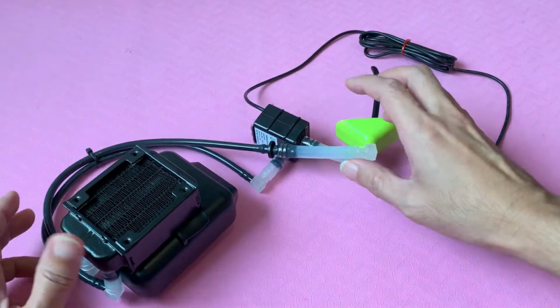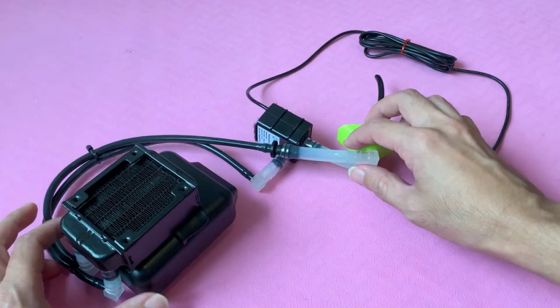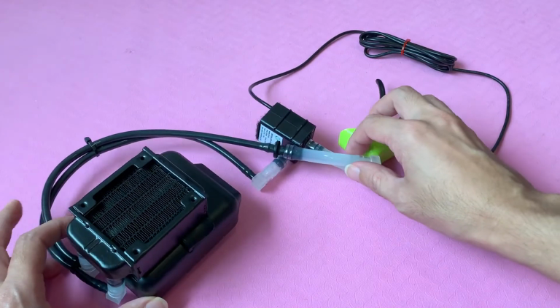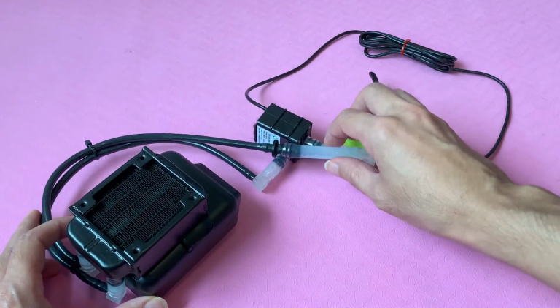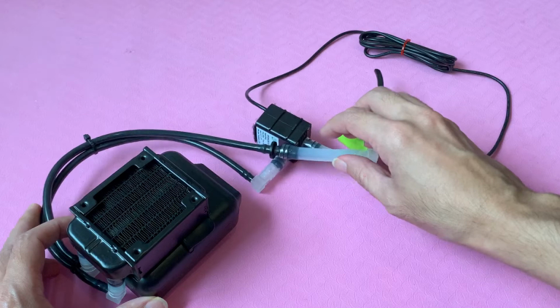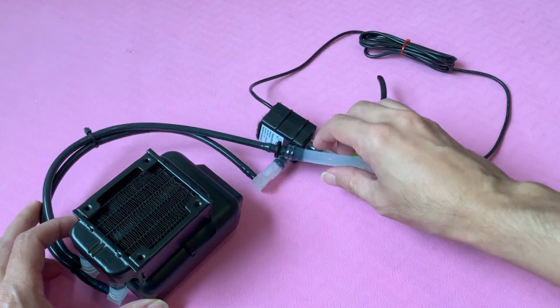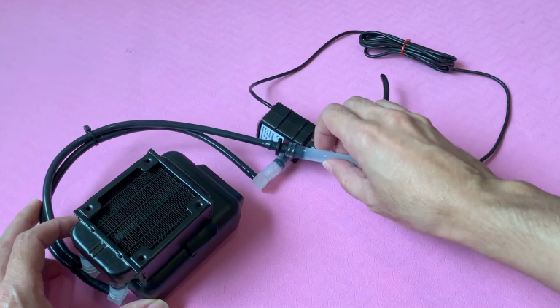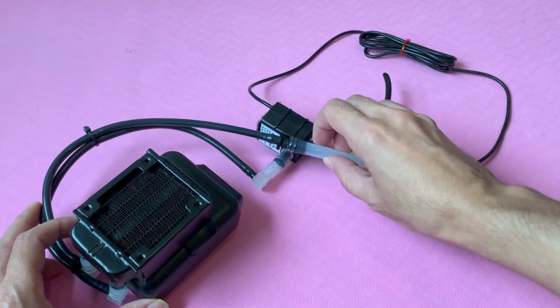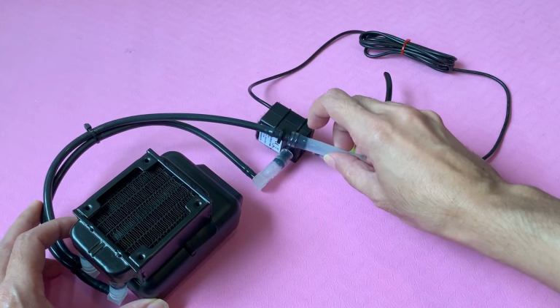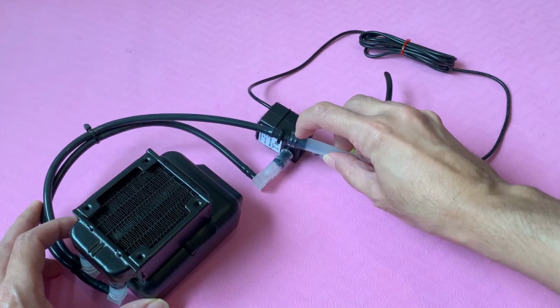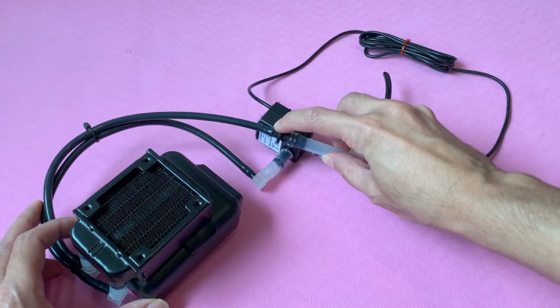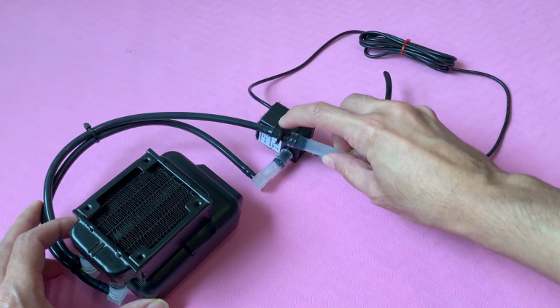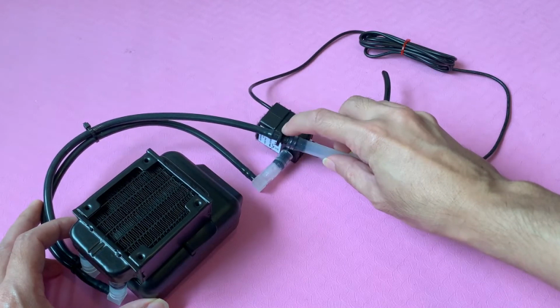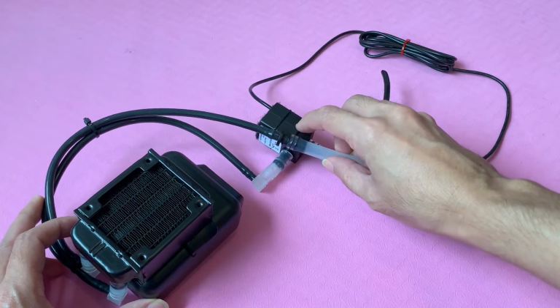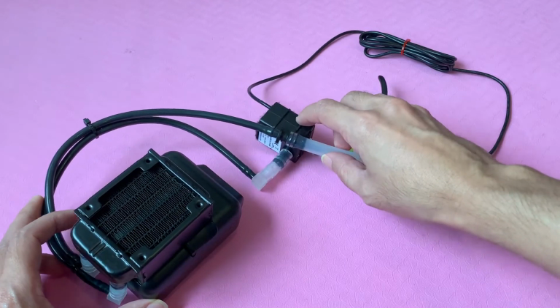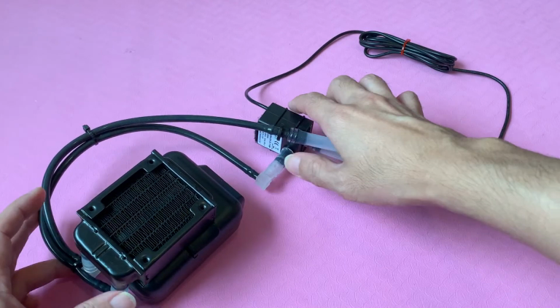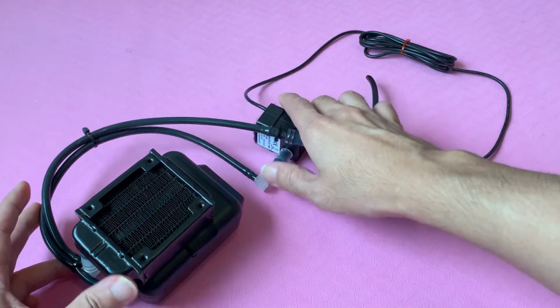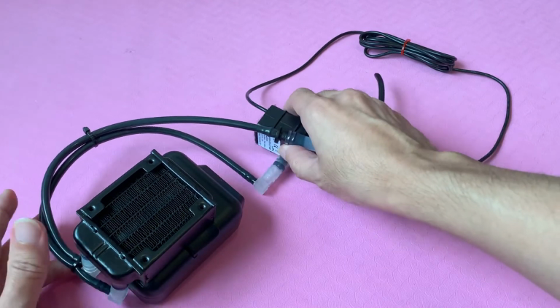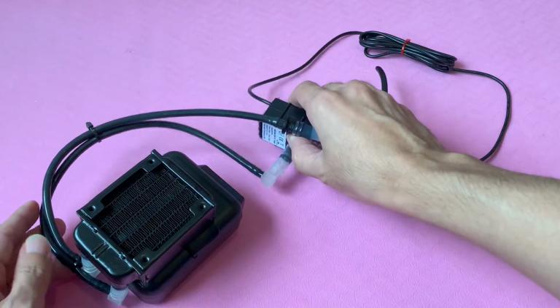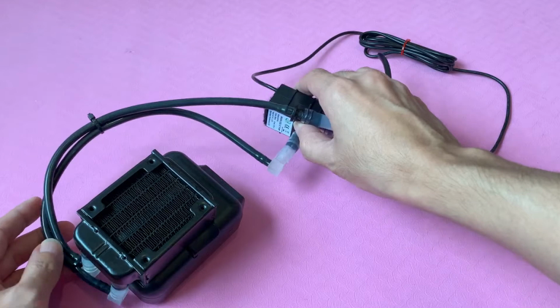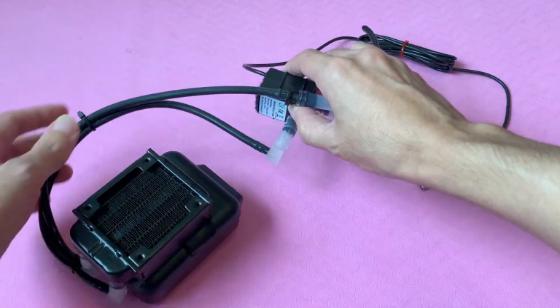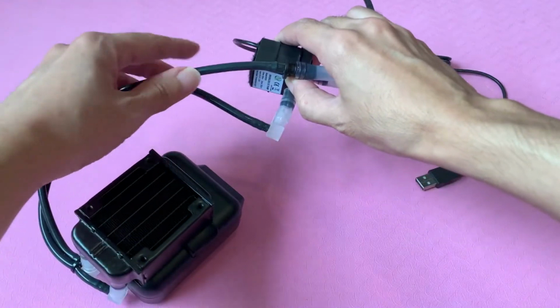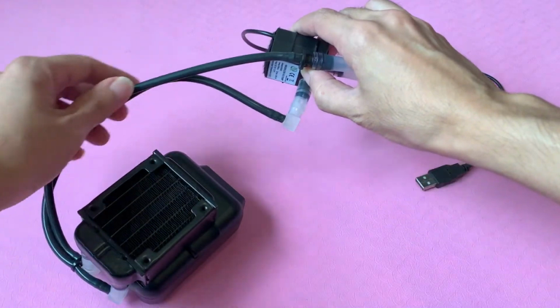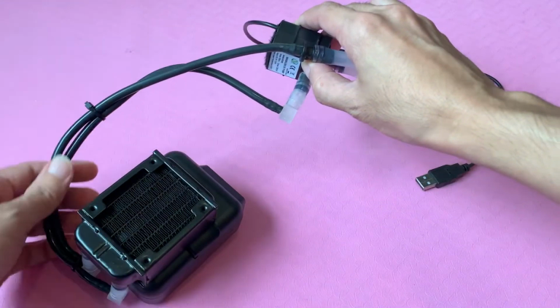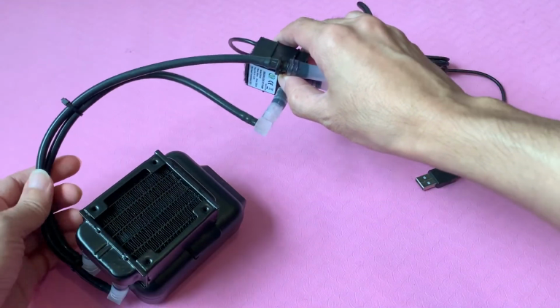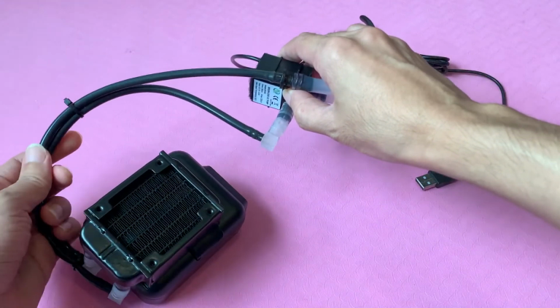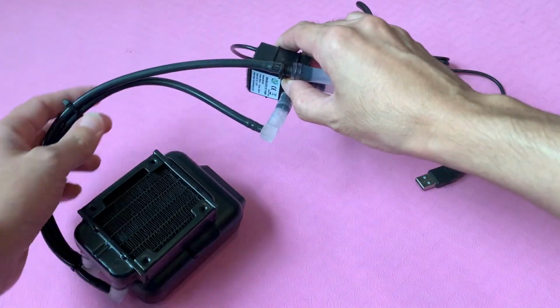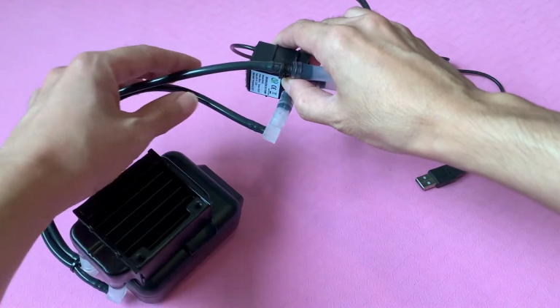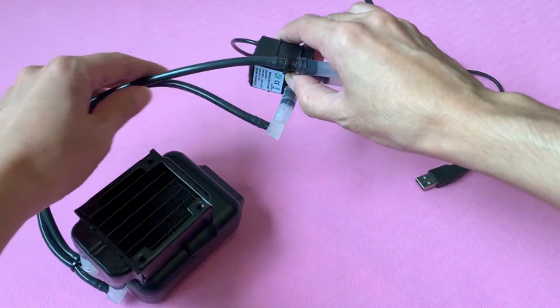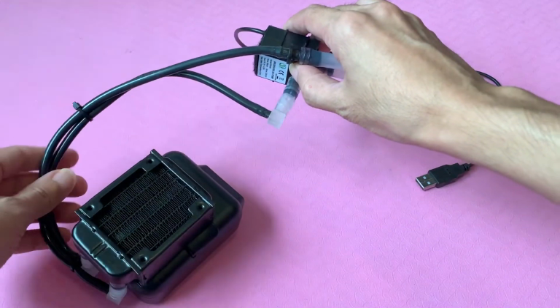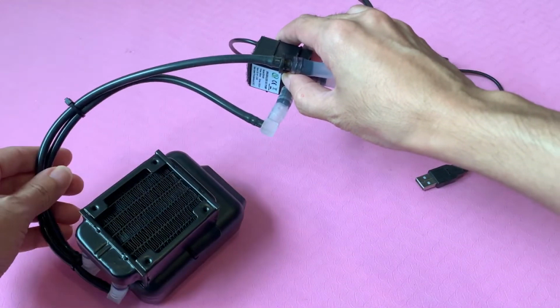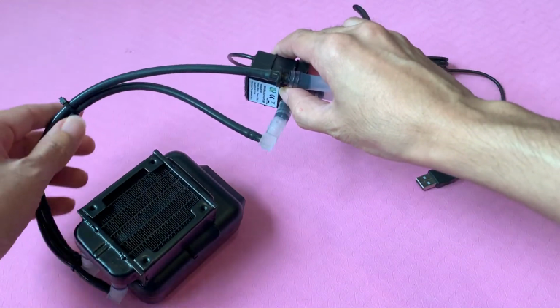Also, I have used the 8mm to 4mm adapters. This will allow us to use the thinner 4mm tubings, which will keep everything looking neater and less clunky.